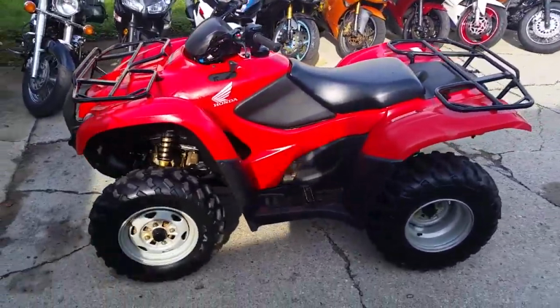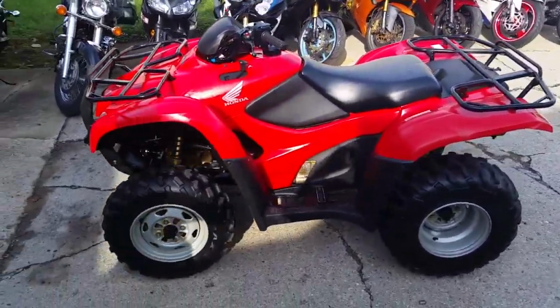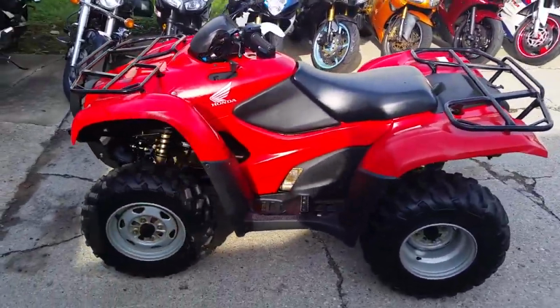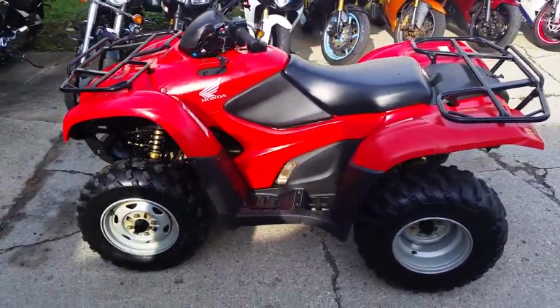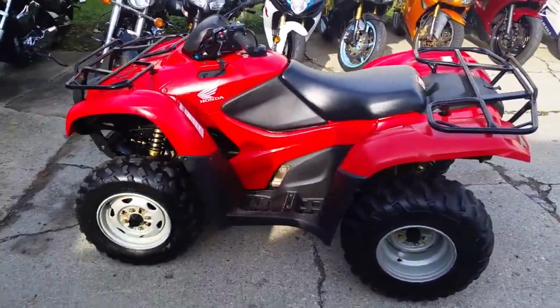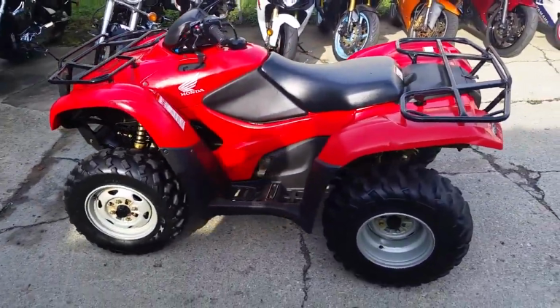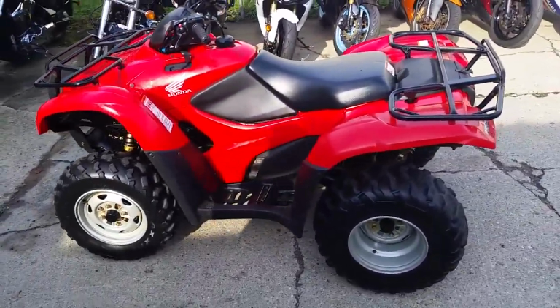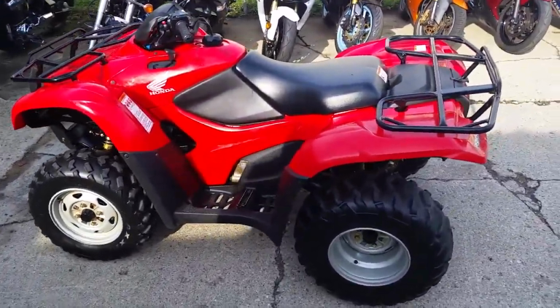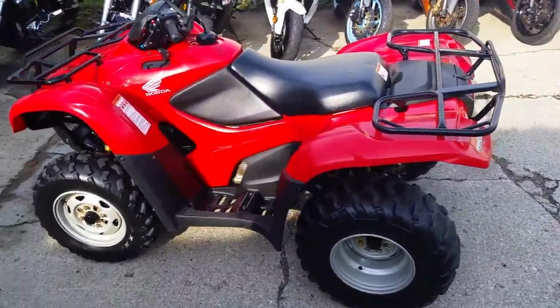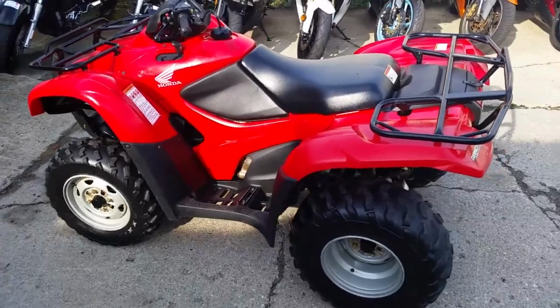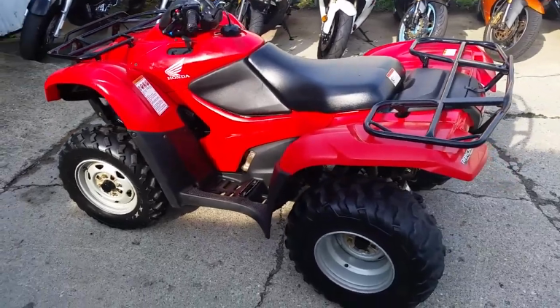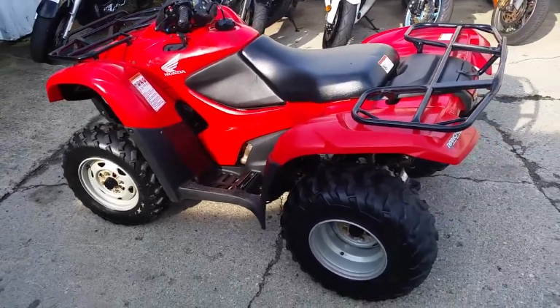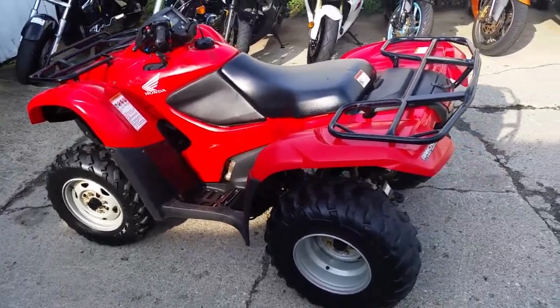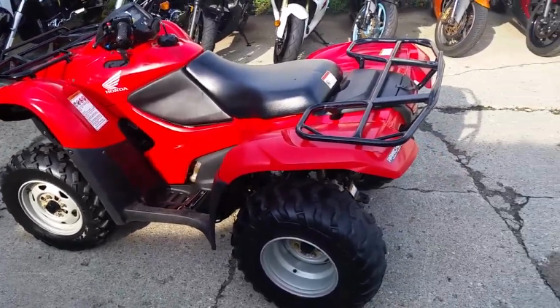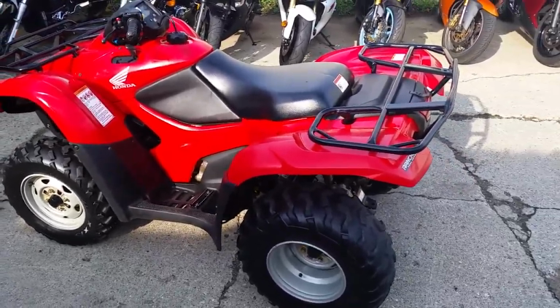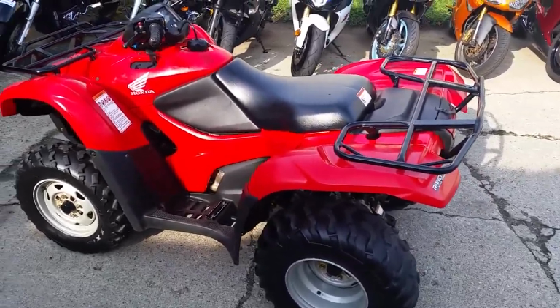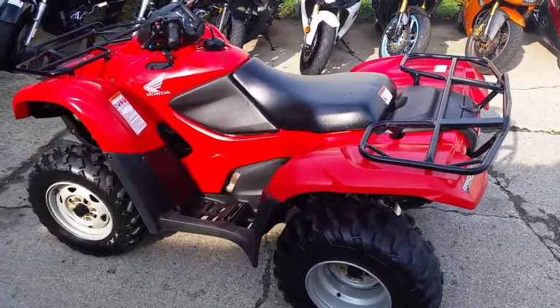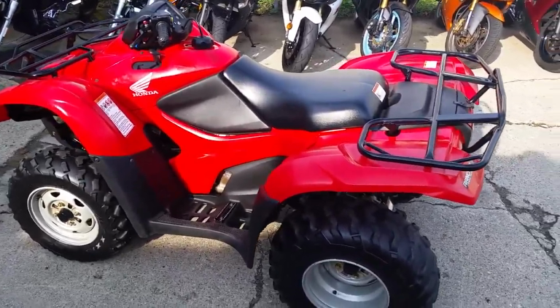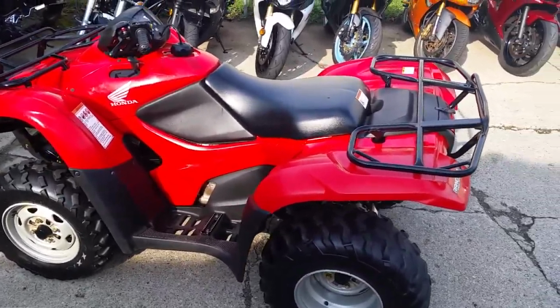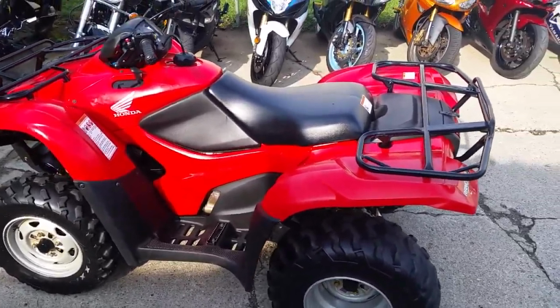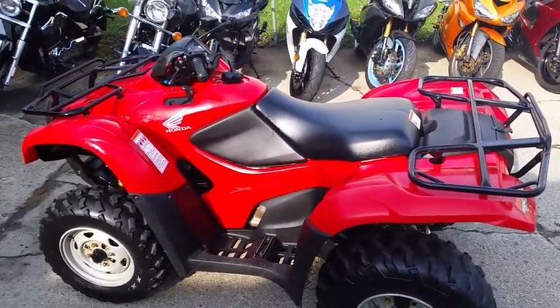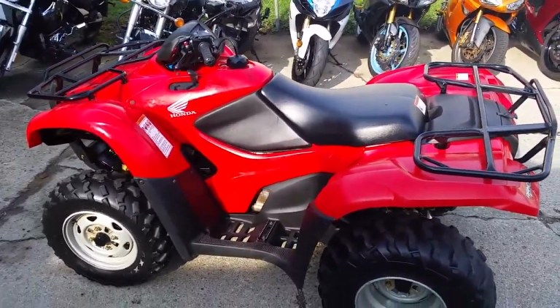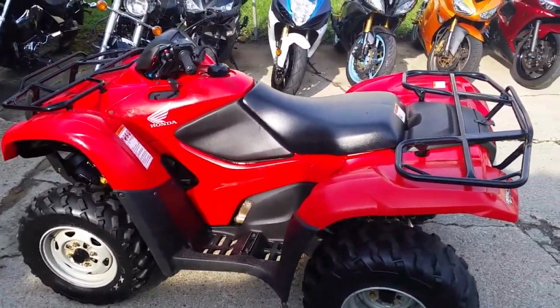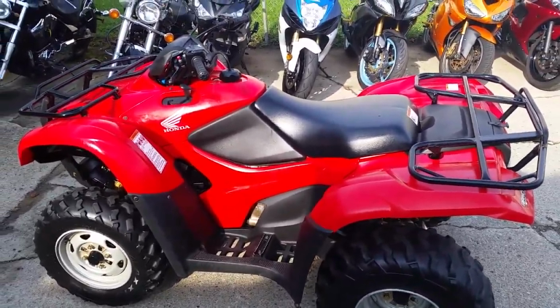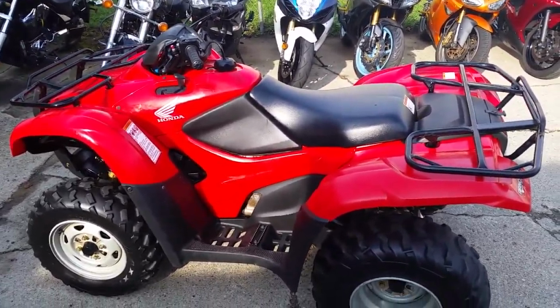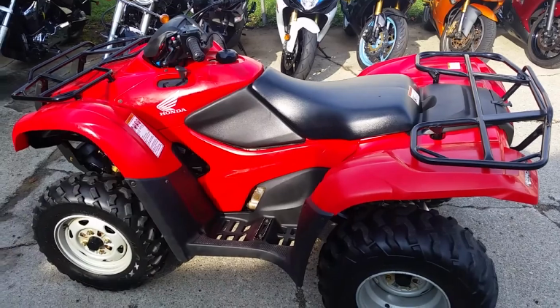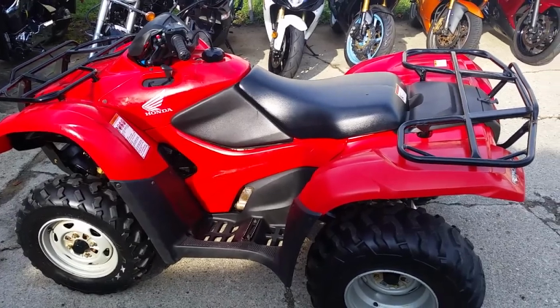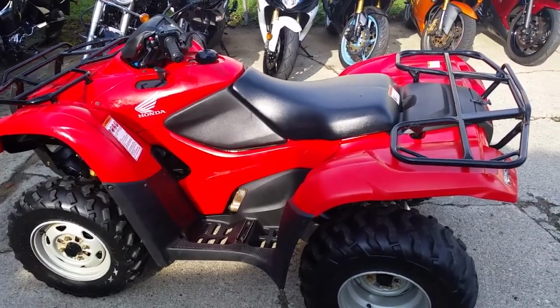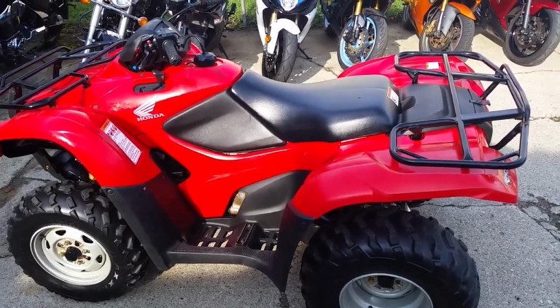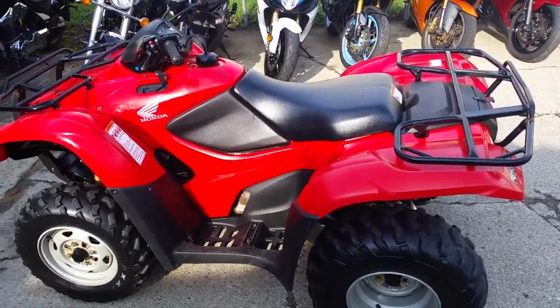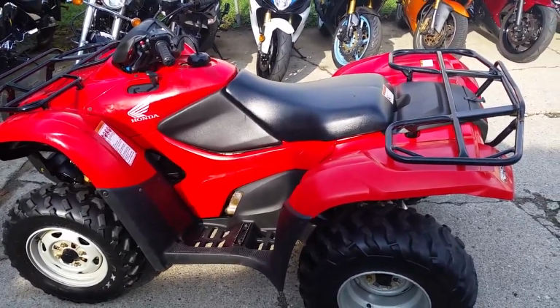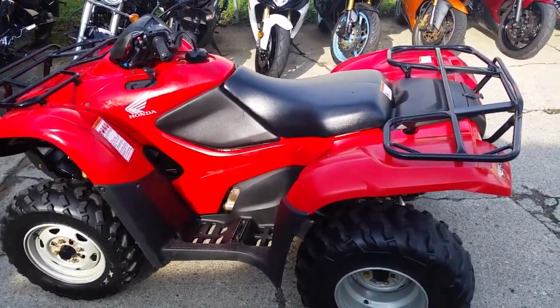It's a great vehicle for hunting, ice fishing, farming, or just out riding. This bike sells new for $6,899. Own this one for $4,999.